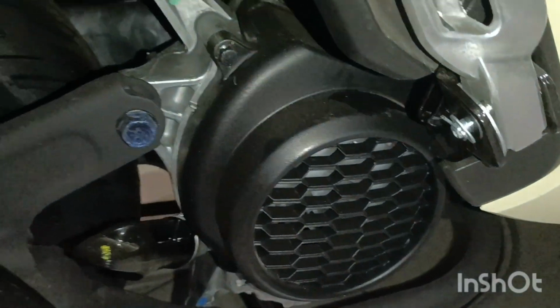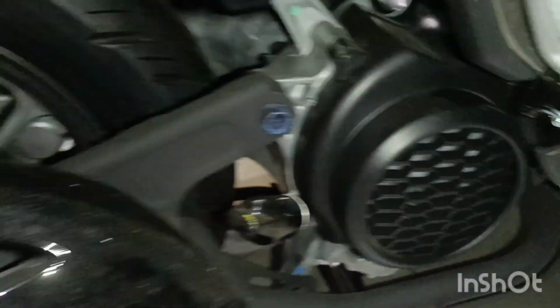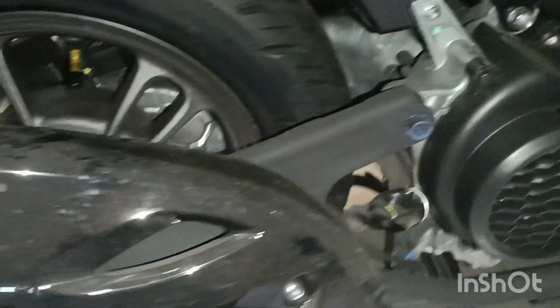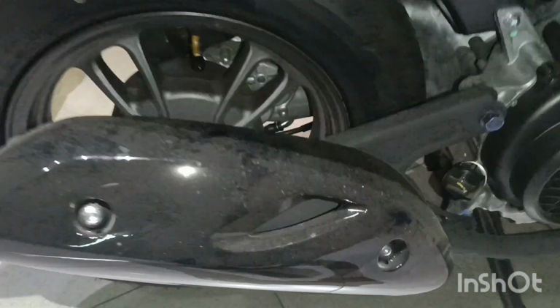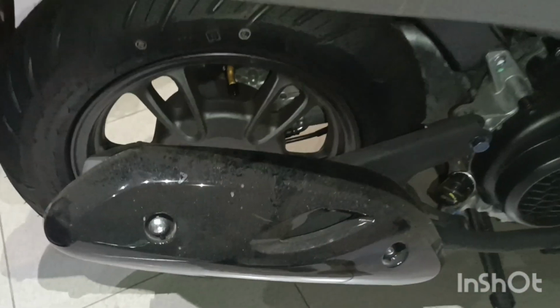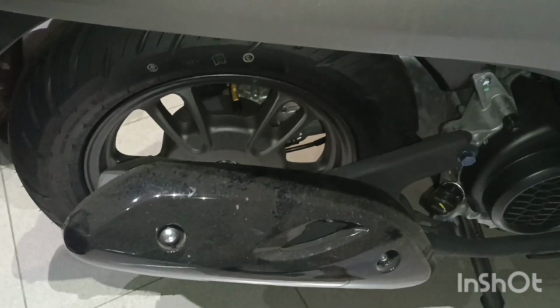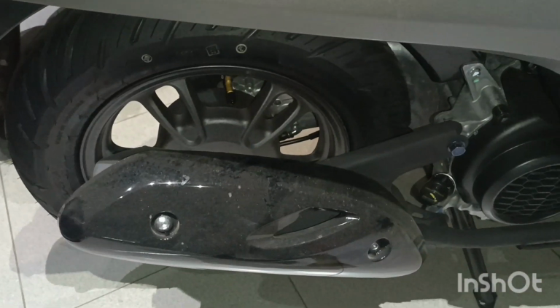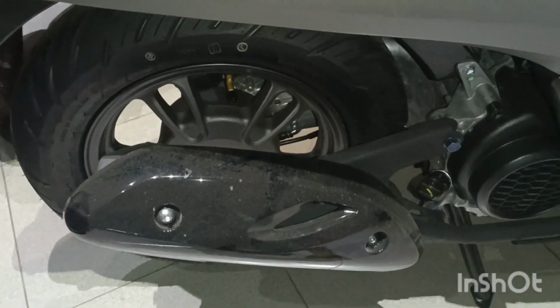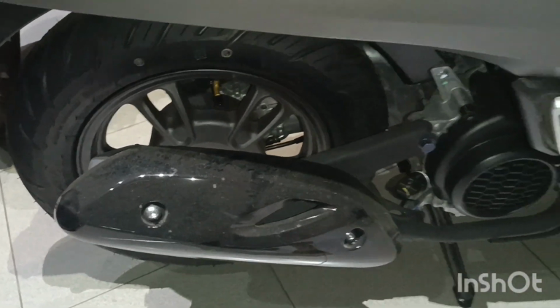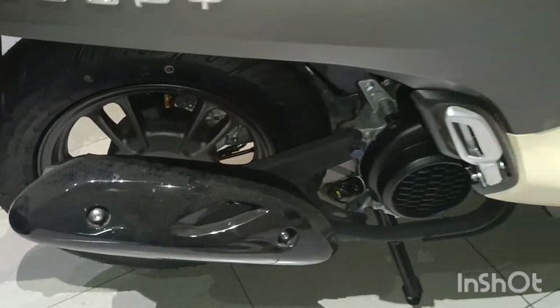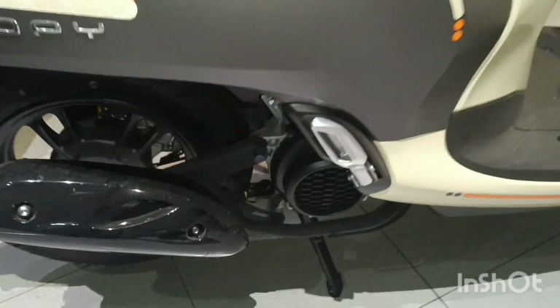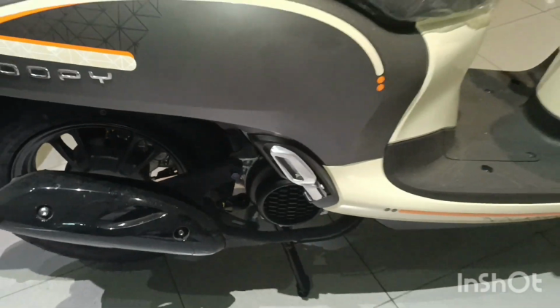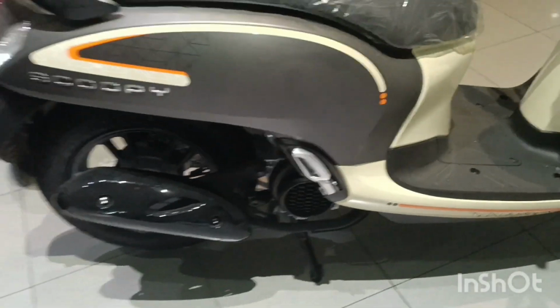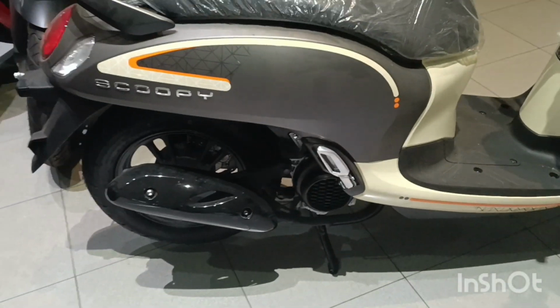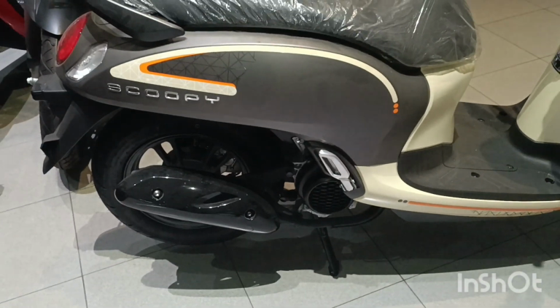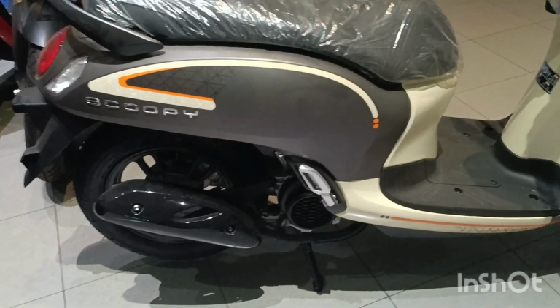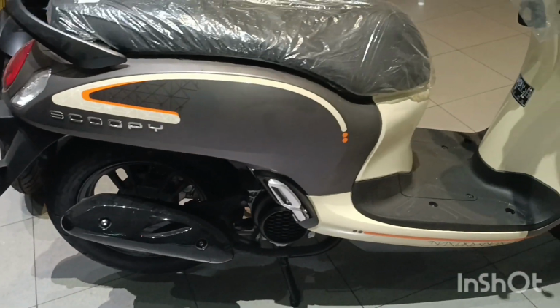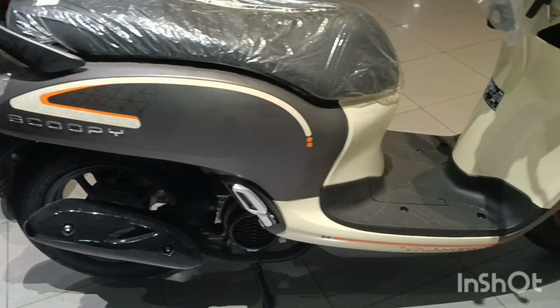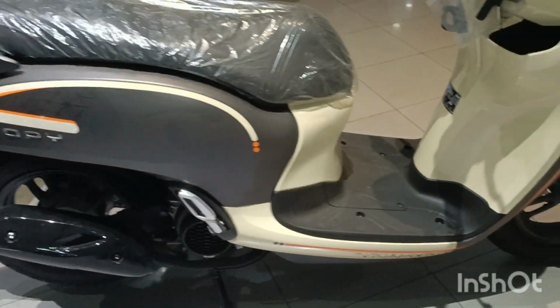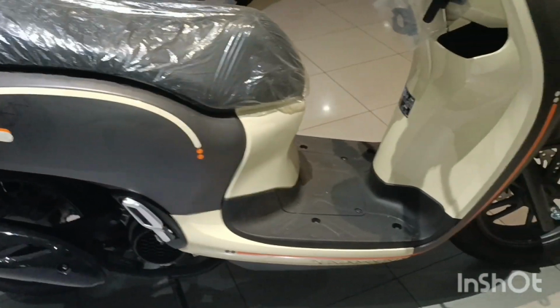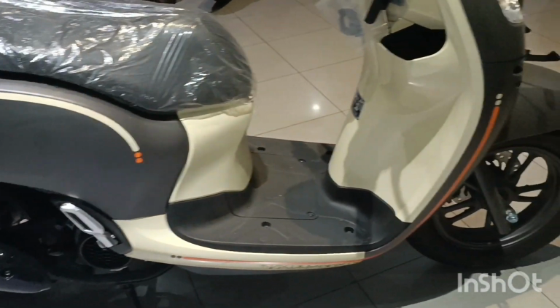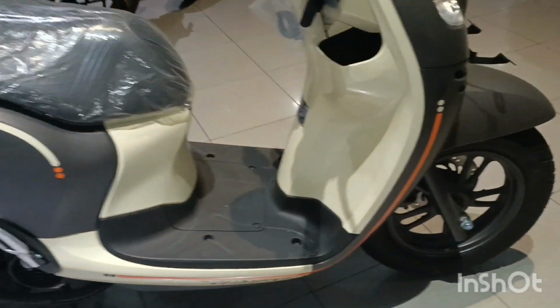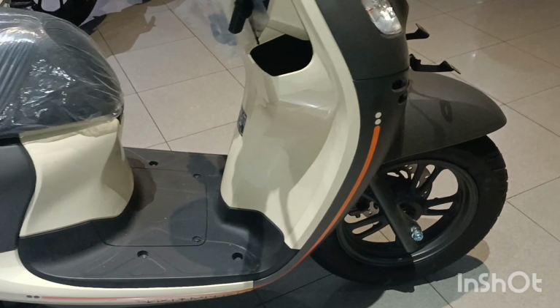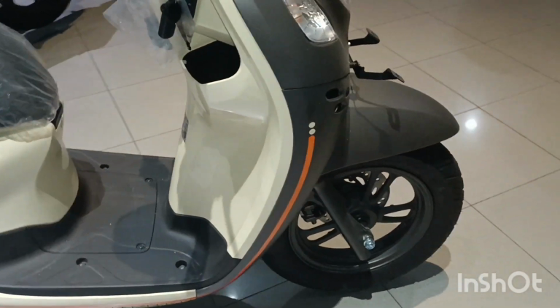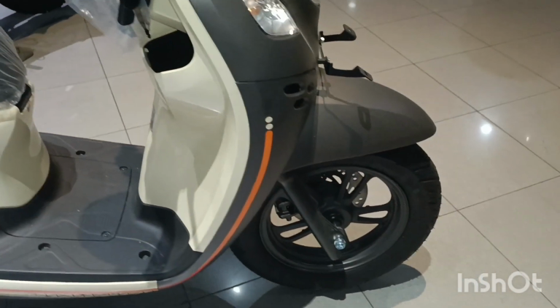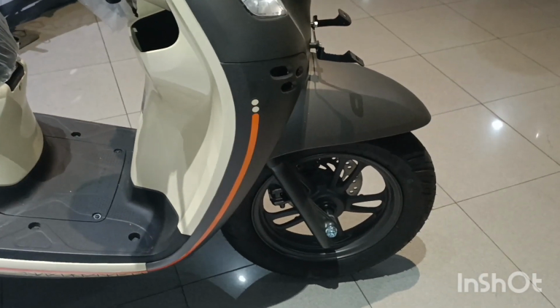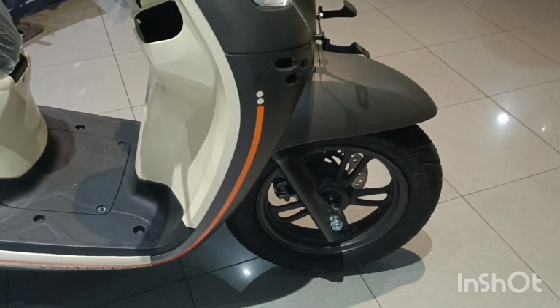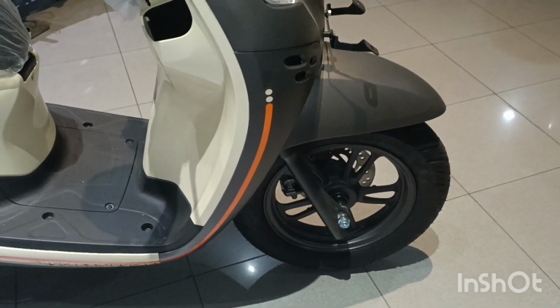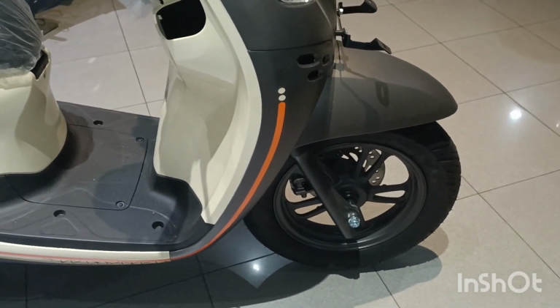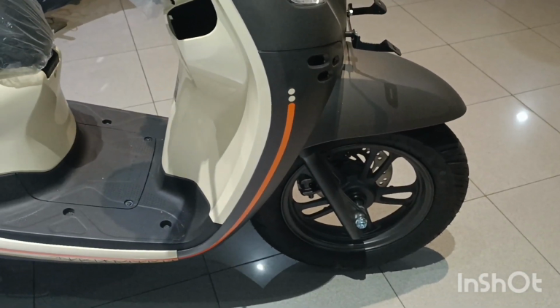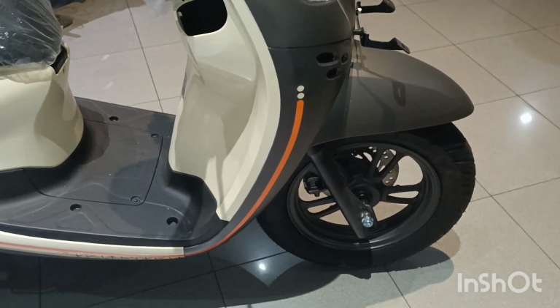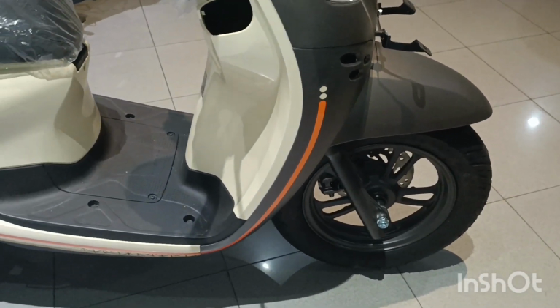Ban masing-masing depan belakang menggunakan ban tubeless. Inilah Scoopy sekarang — bannya lebih besar dan menggunakan ban tubeless.